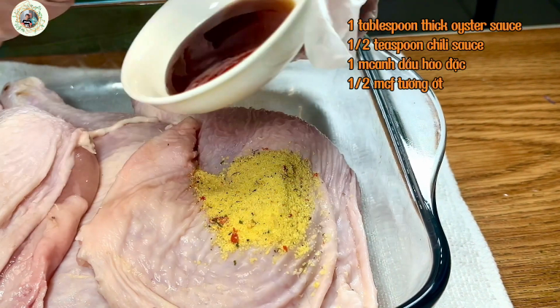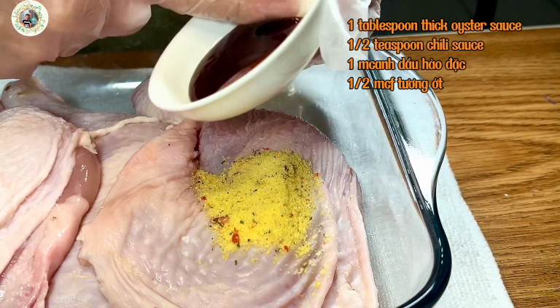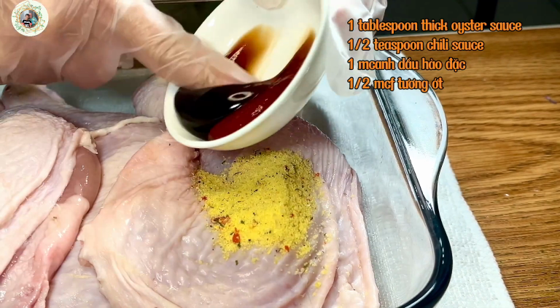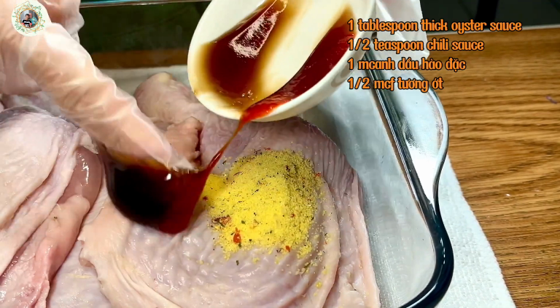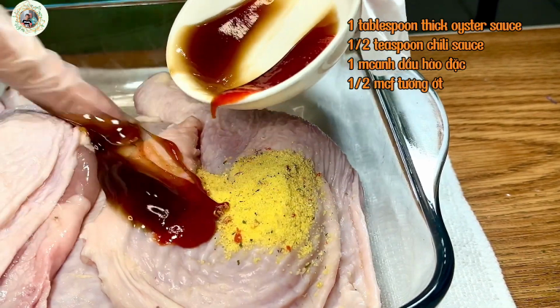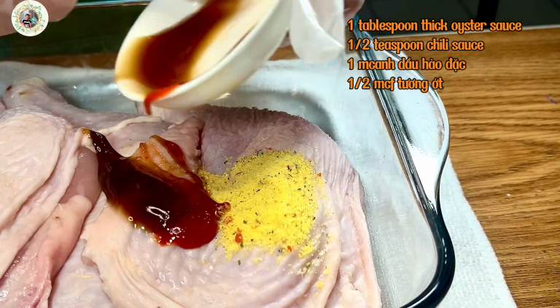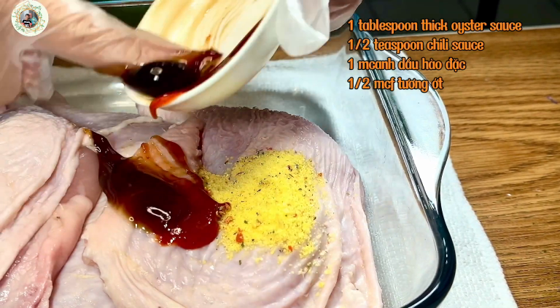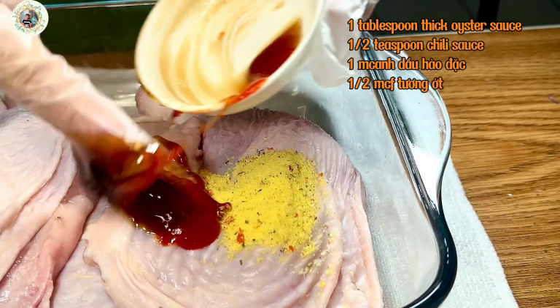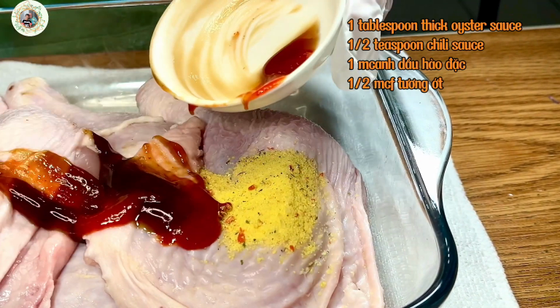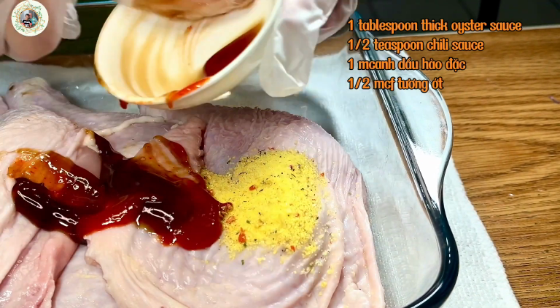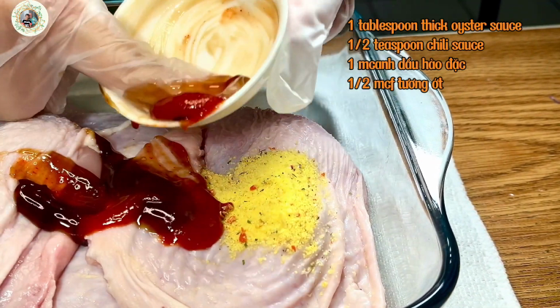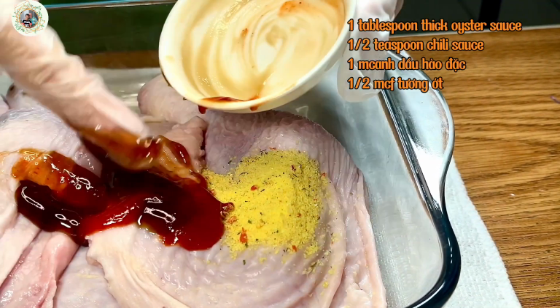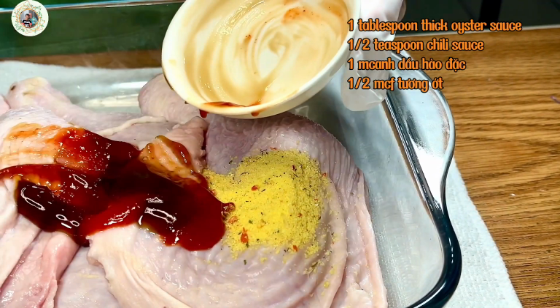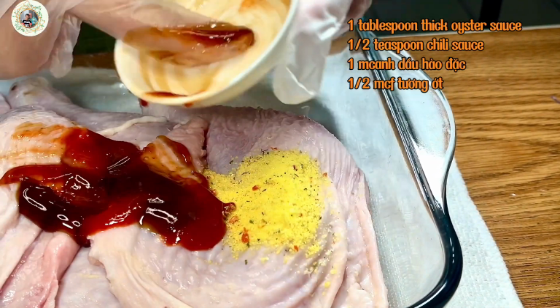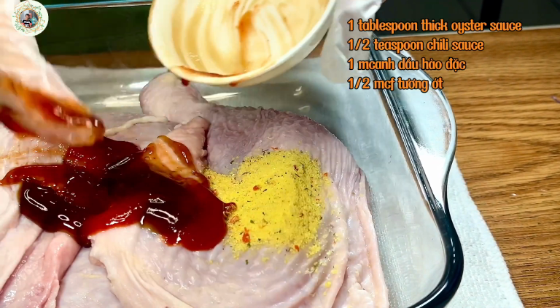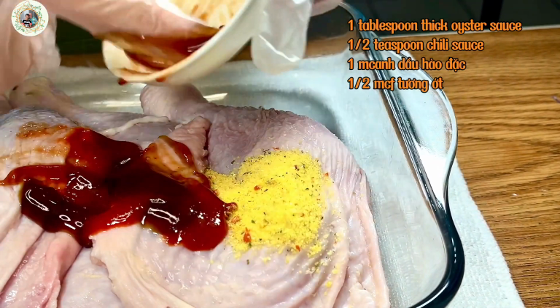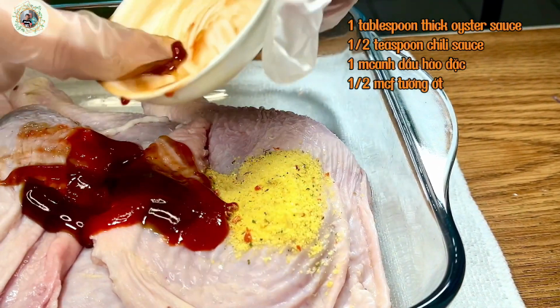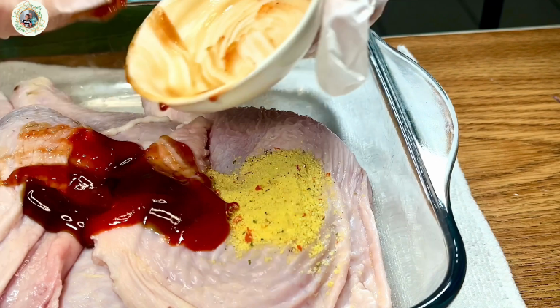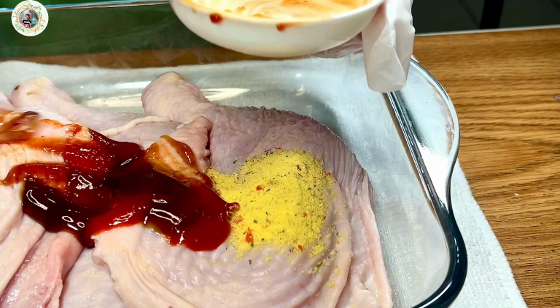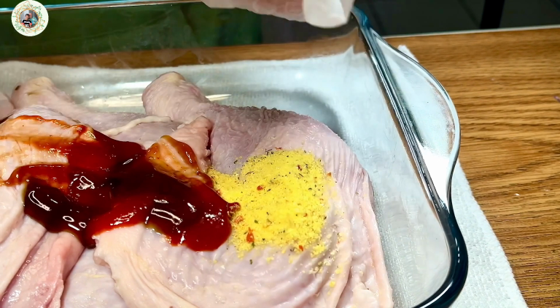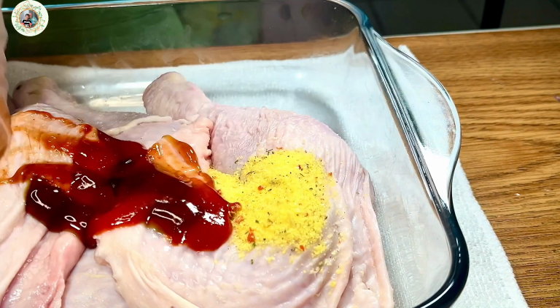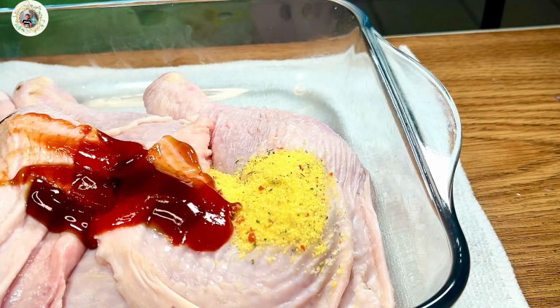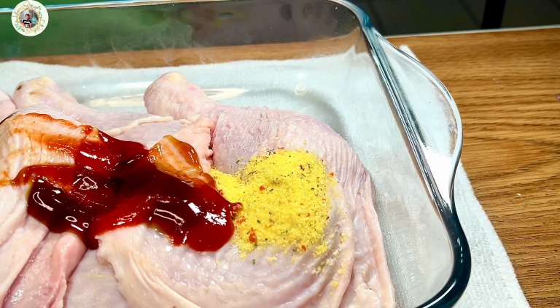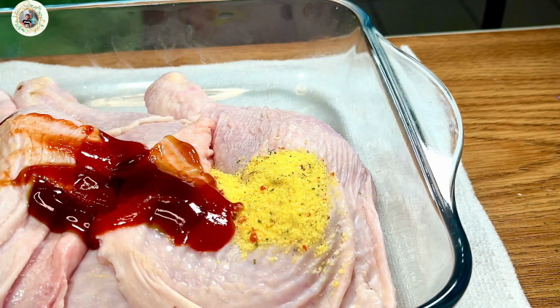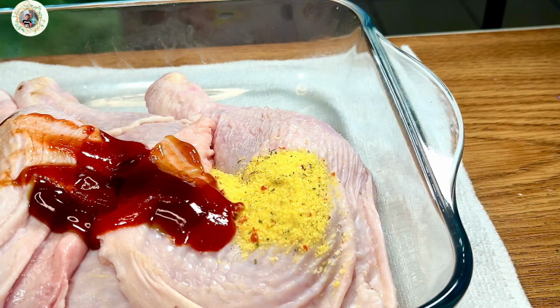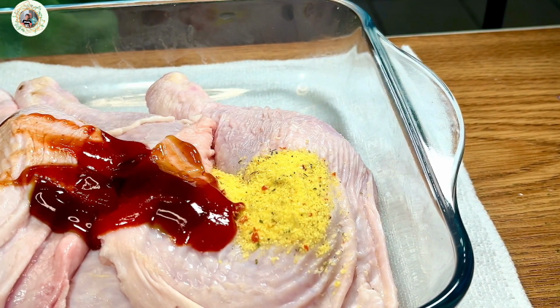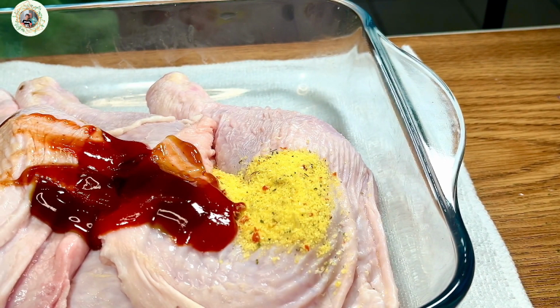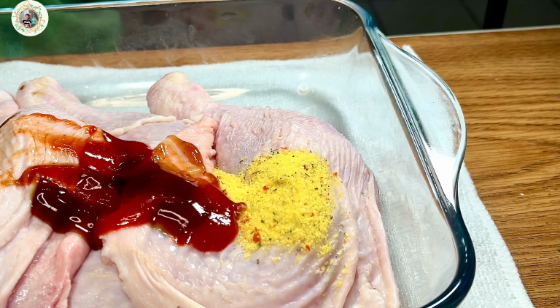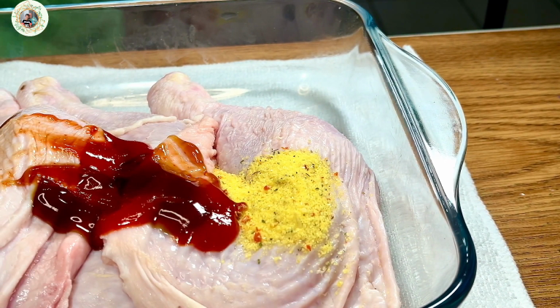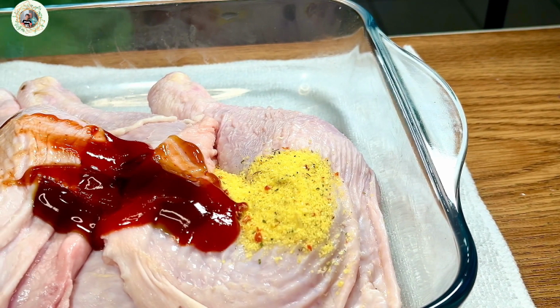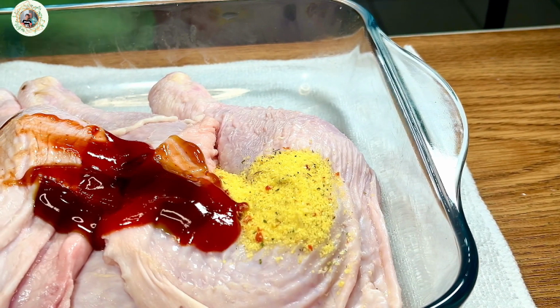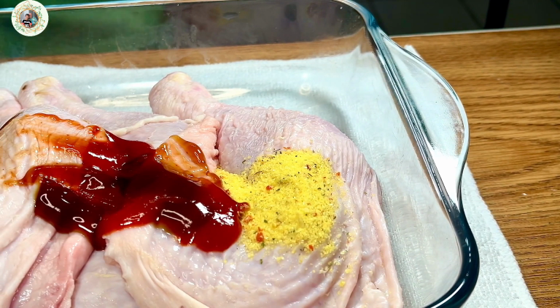and the chili sauce. We will be very happy if you give this video a thumbs up, a subscribe, and share this to your family and your friends.